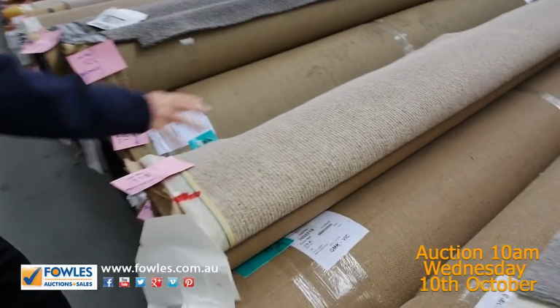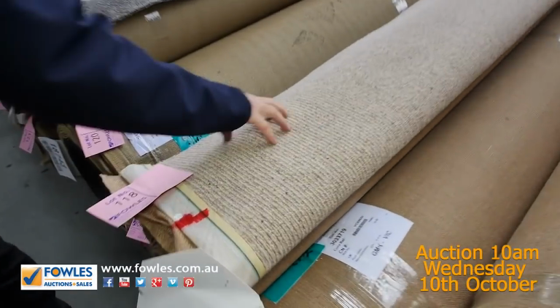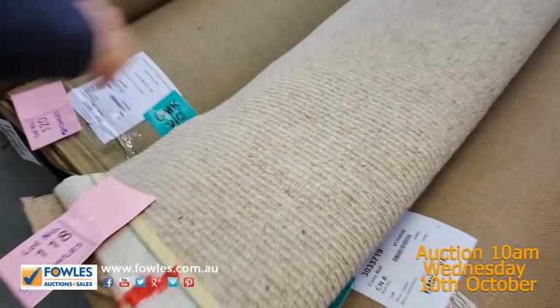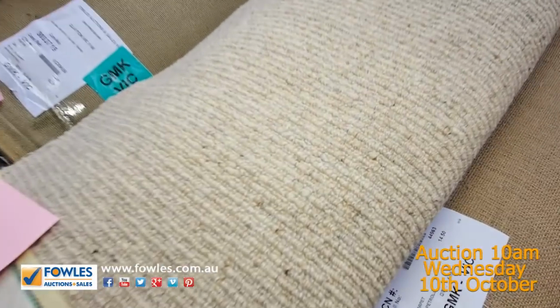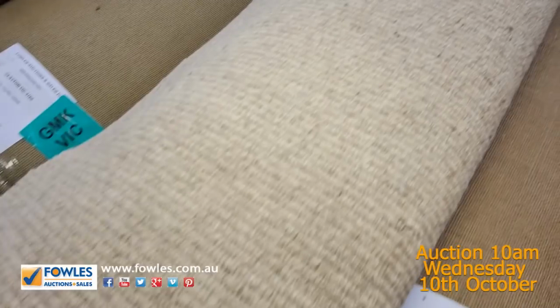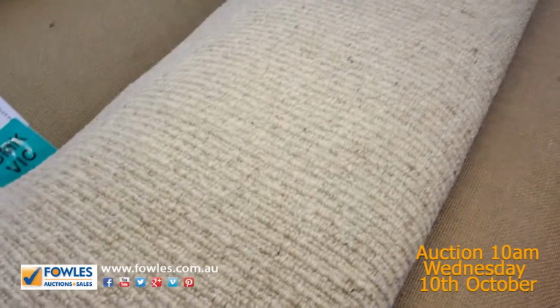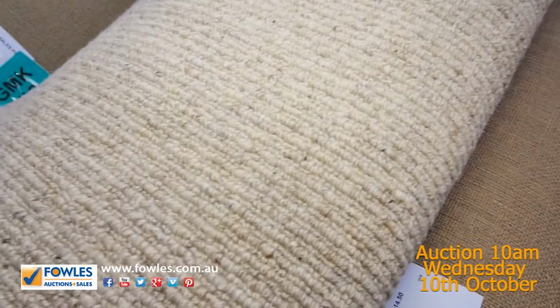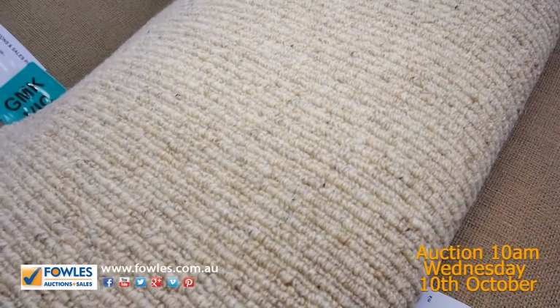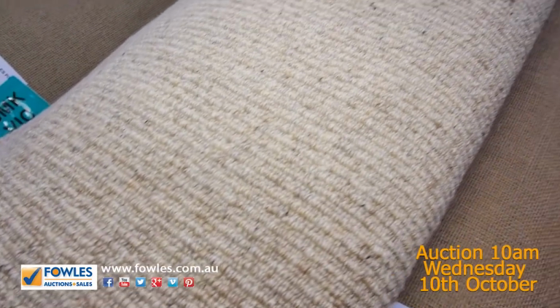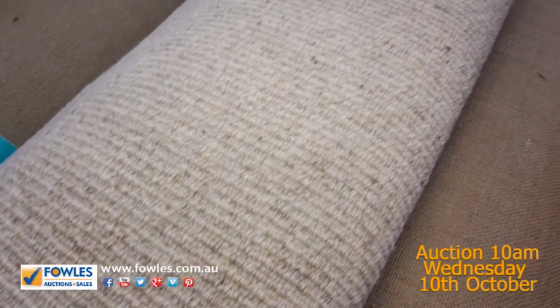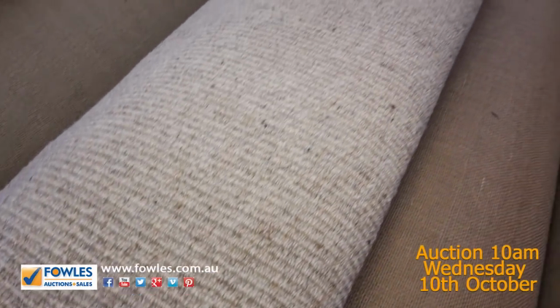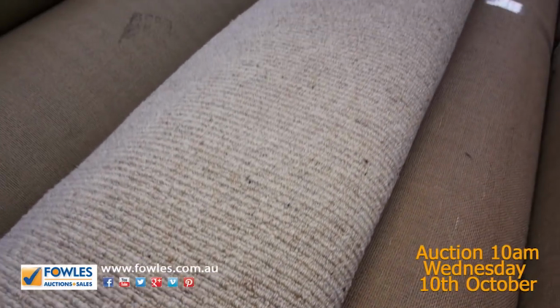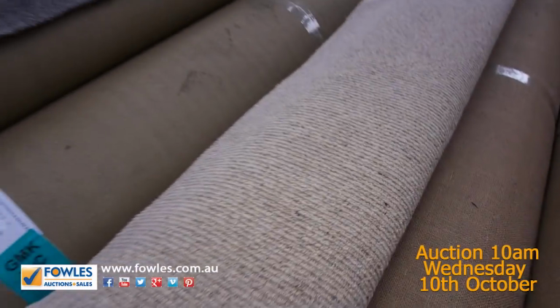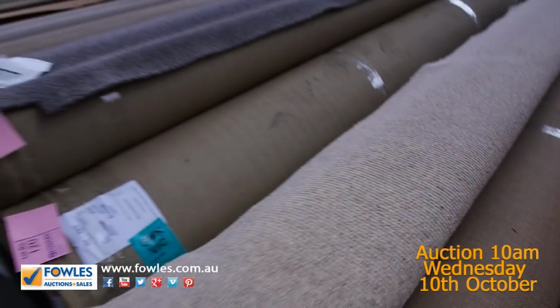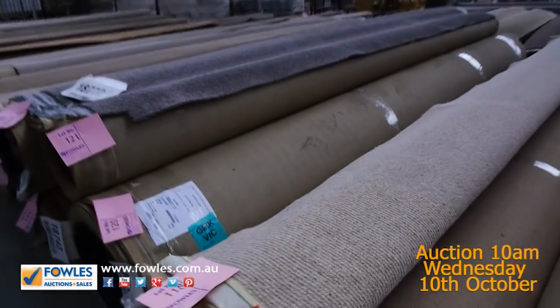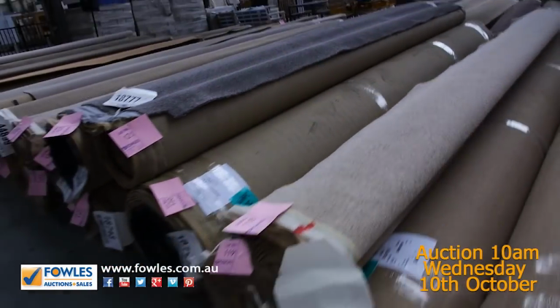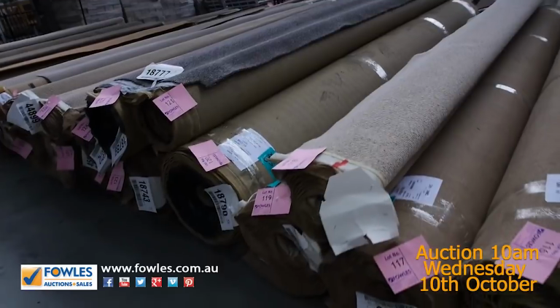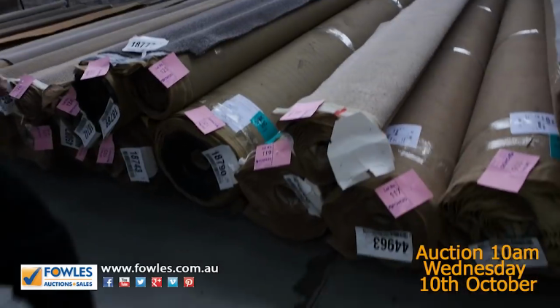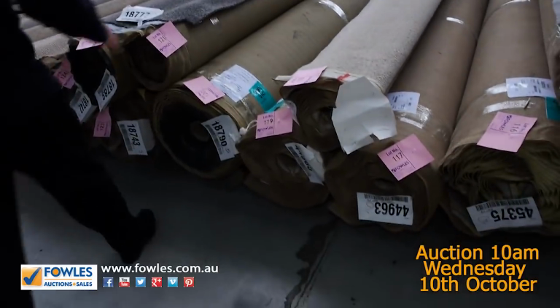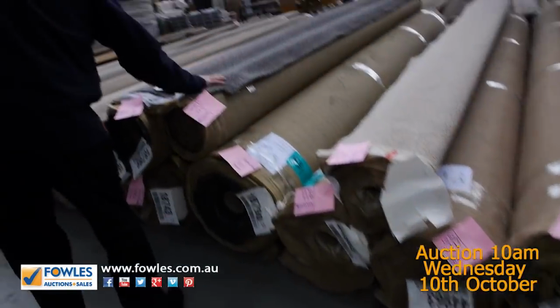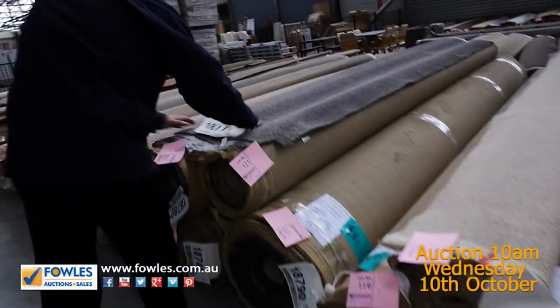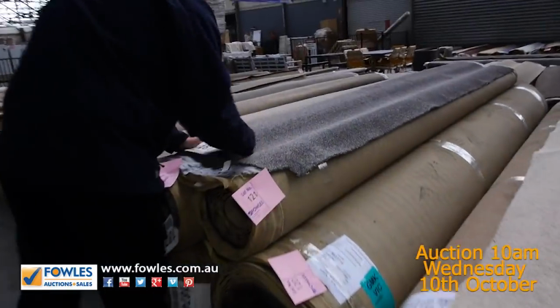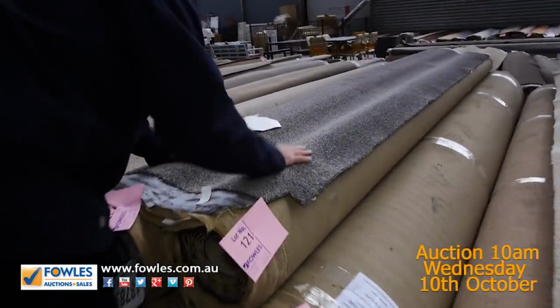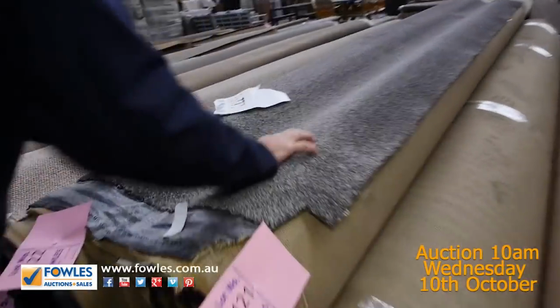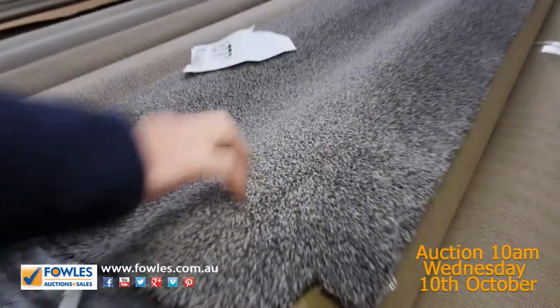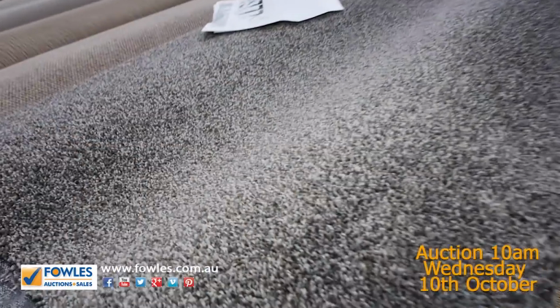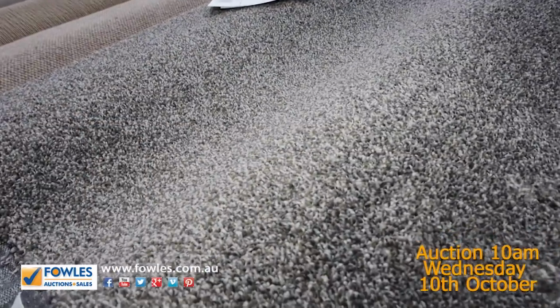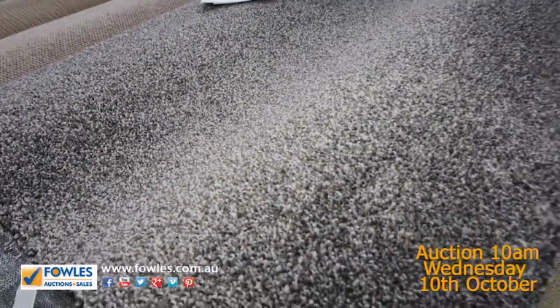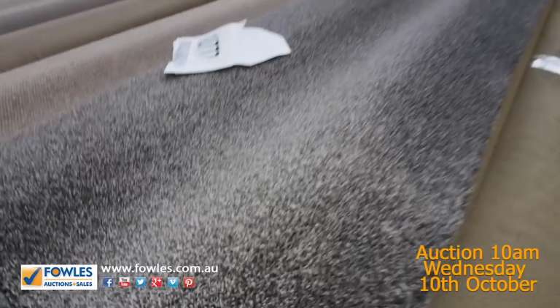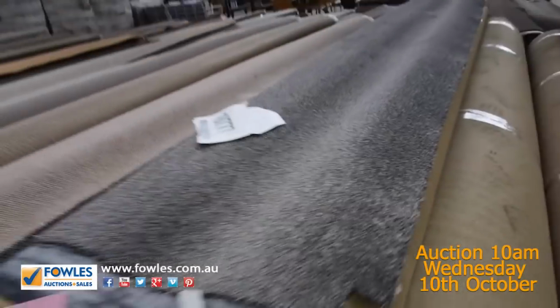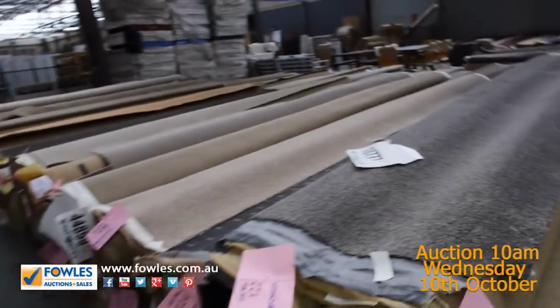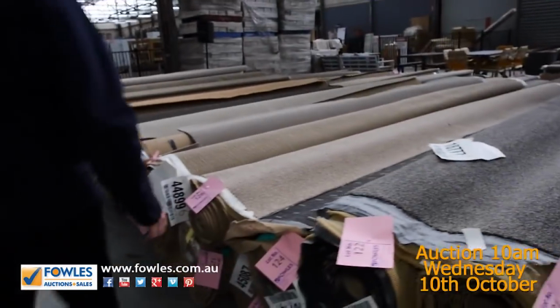Look at that wool over there — it's got the textured finish. Good three roll sizes there, lot number 117, 118 and 119. Put them all together — gives you good metres there. The twist pile again. So we've got lots of twist piles here and also on the way — I've got plenty more to come, especially in the bigger size rolls.